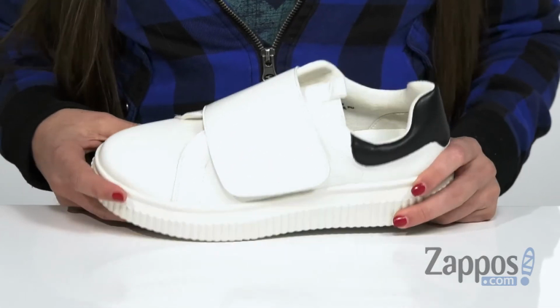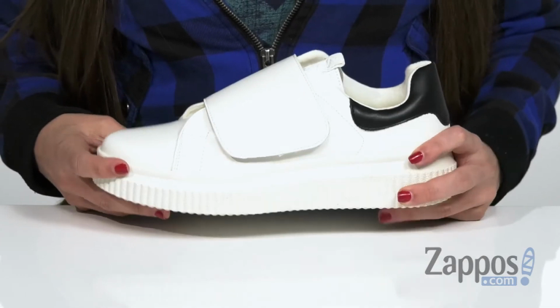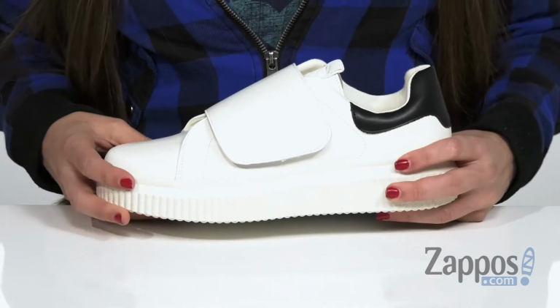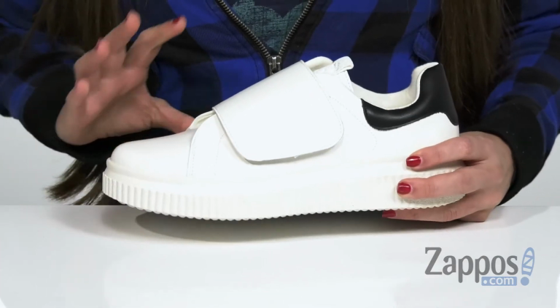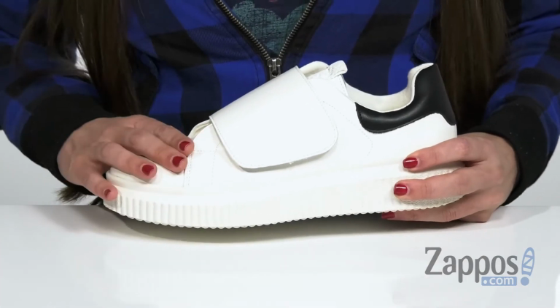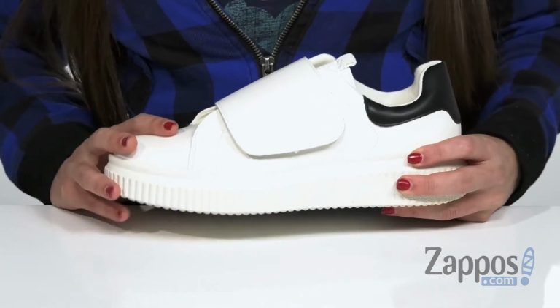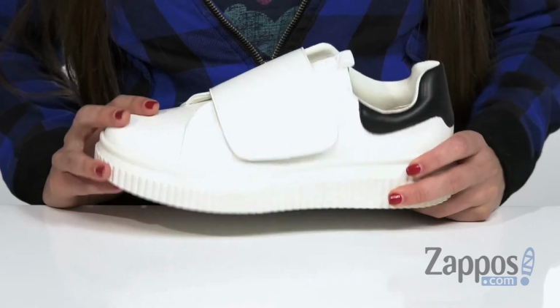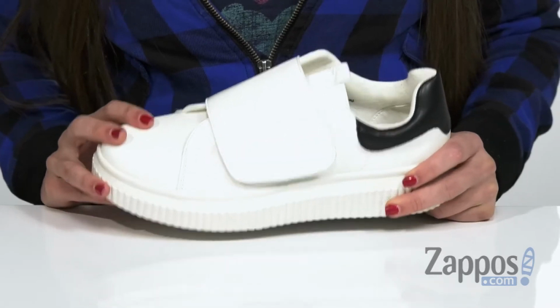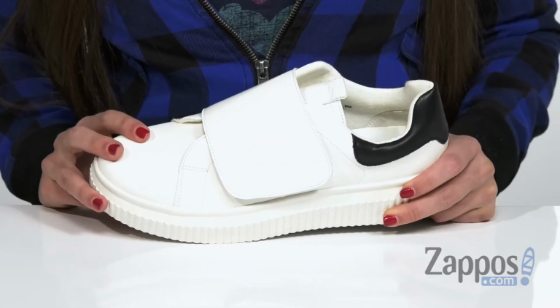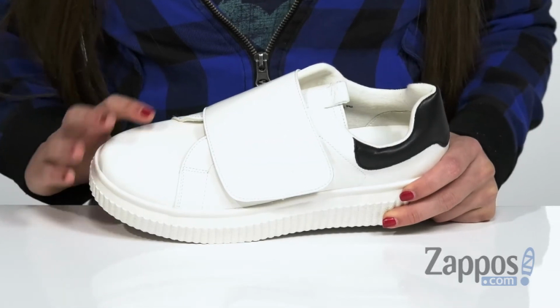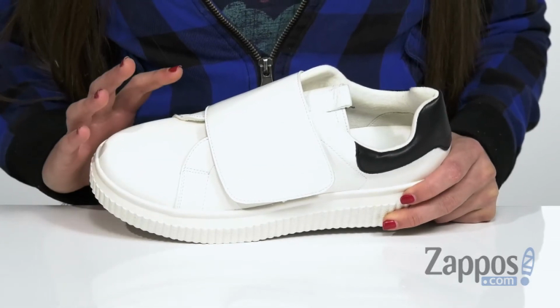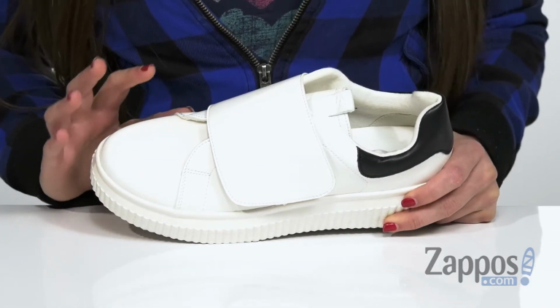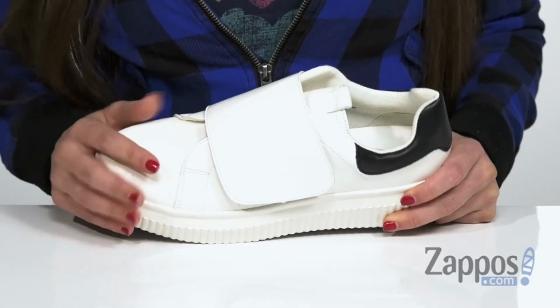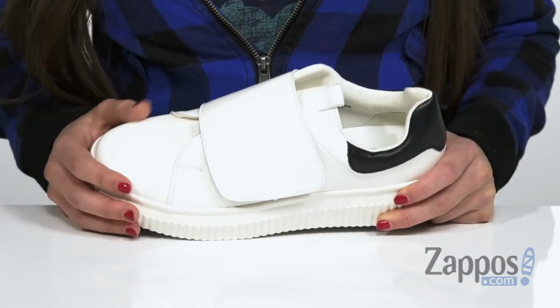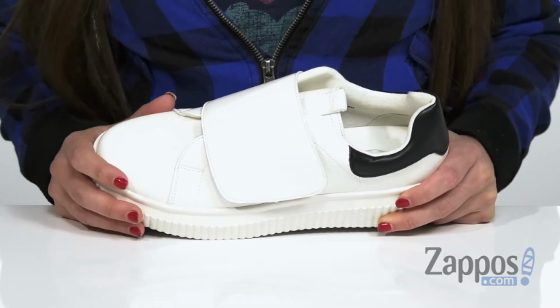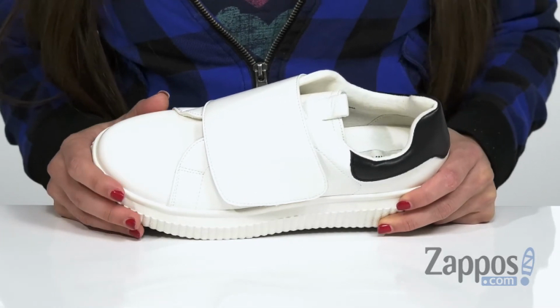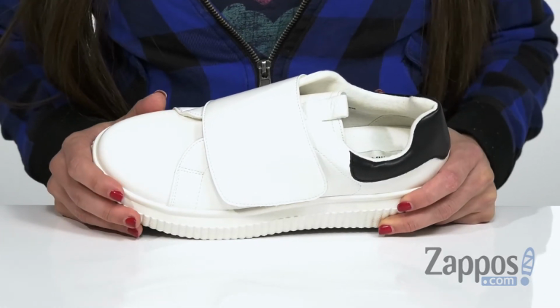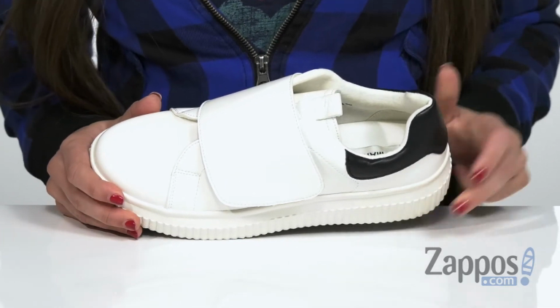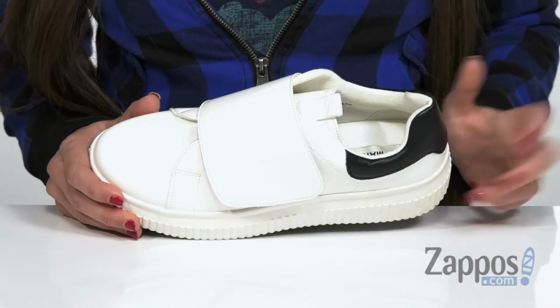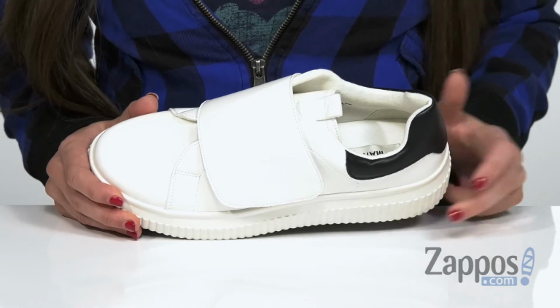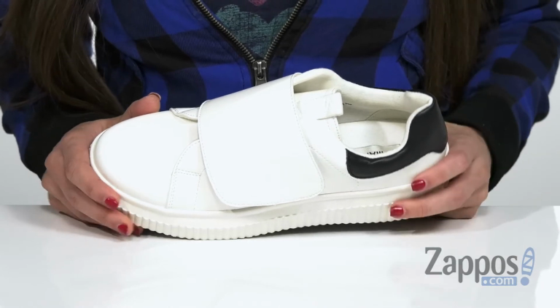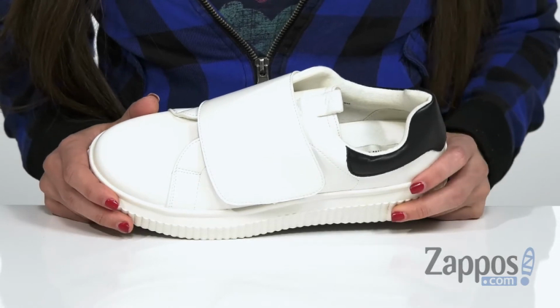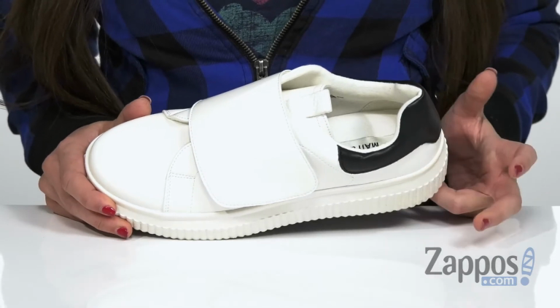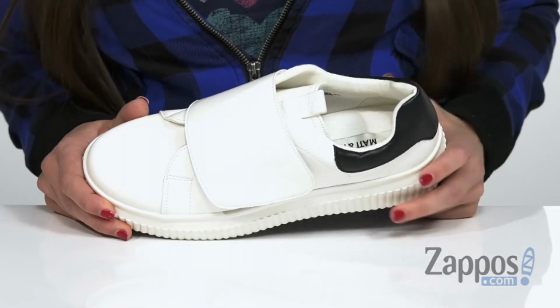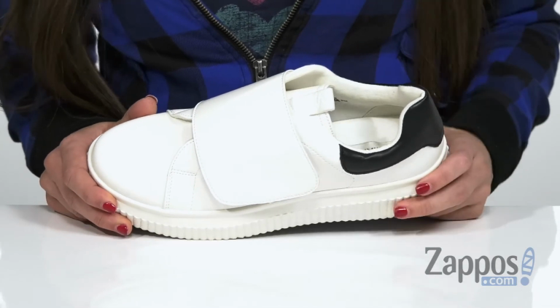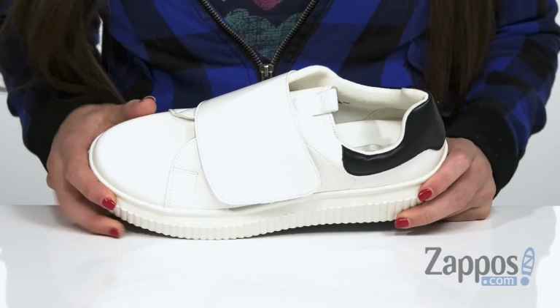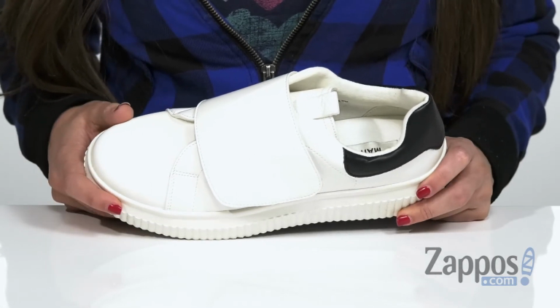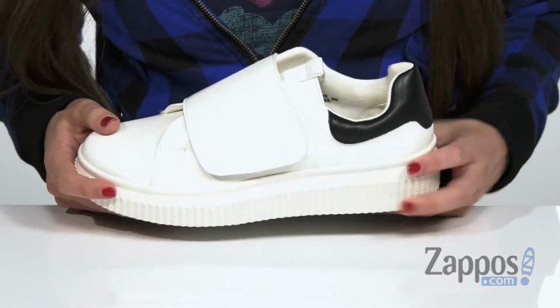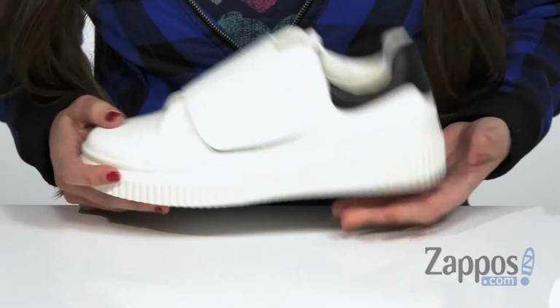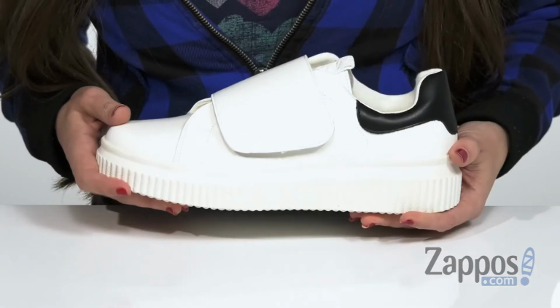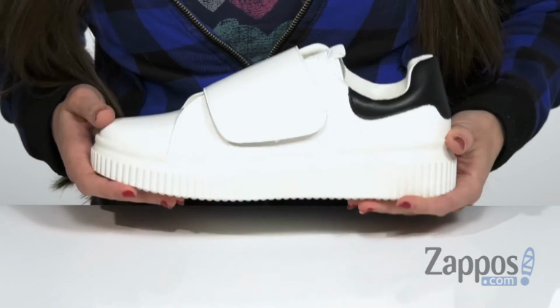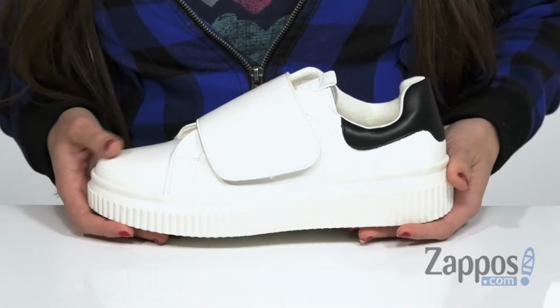This sneaker is also a vegan brand, which means it is constructed with no animal parts, materials, or bindings. So if you're really wanting an extra bit of style without breaking your vegan code, this shoe is going to be perfect.